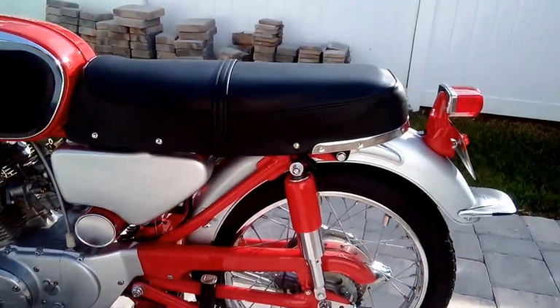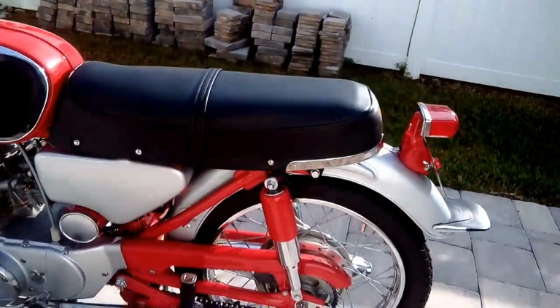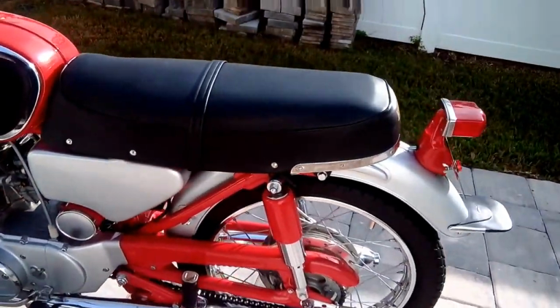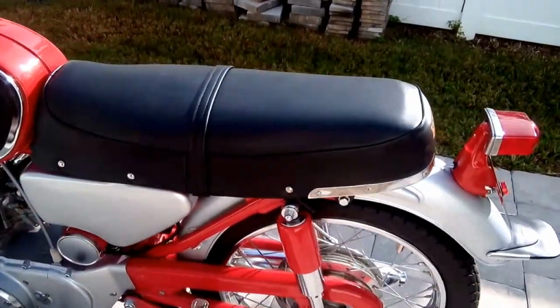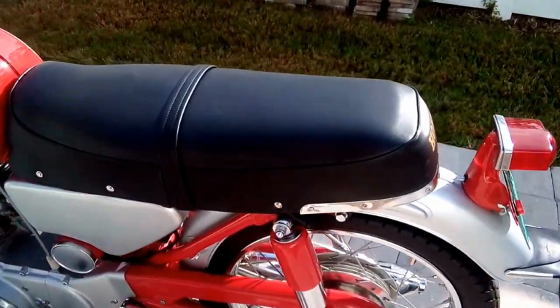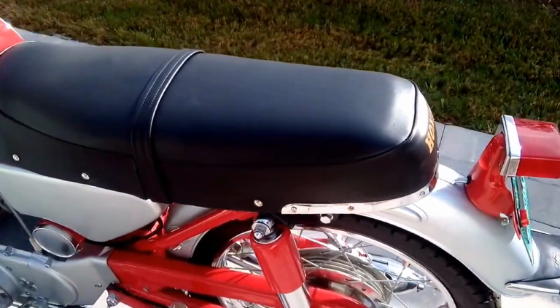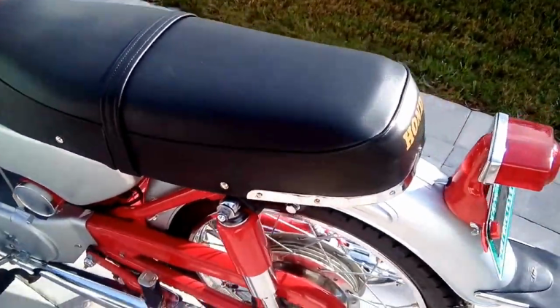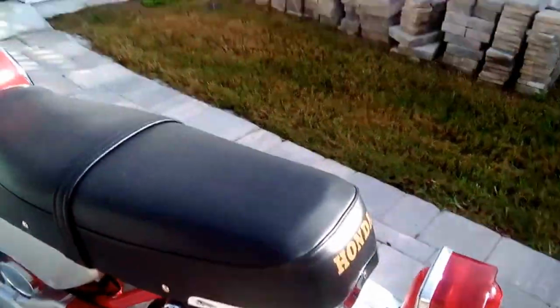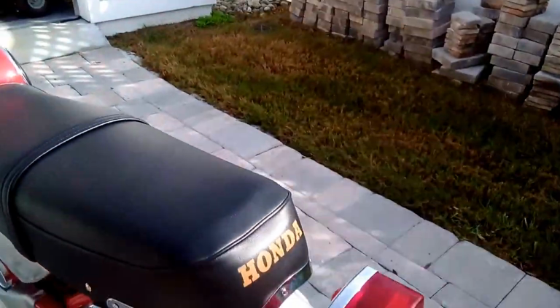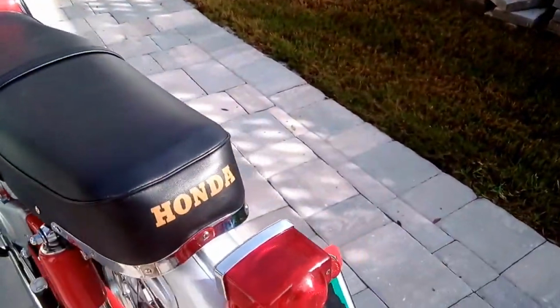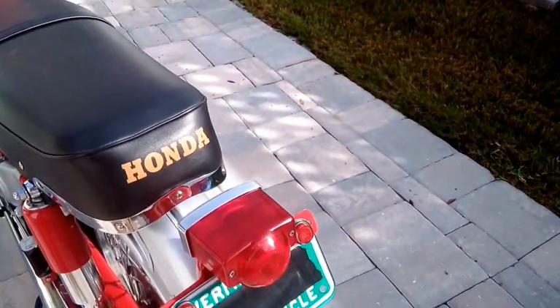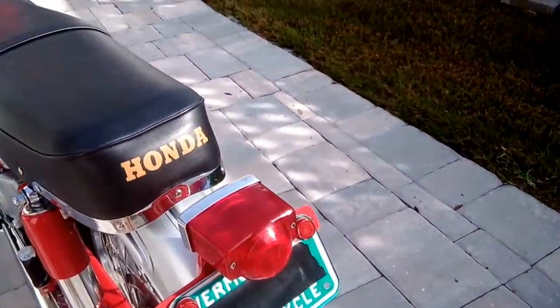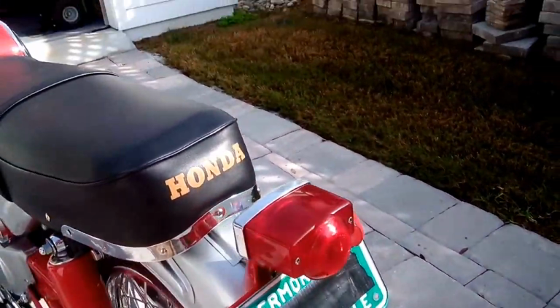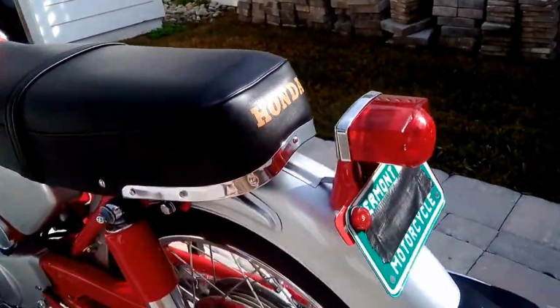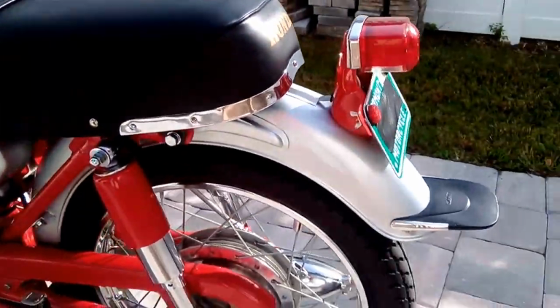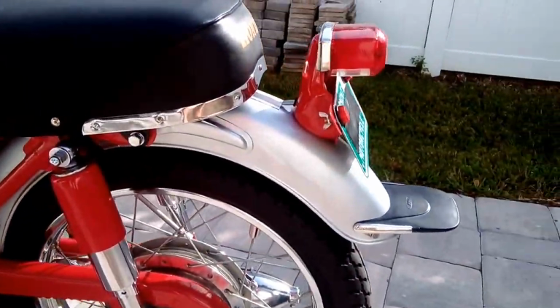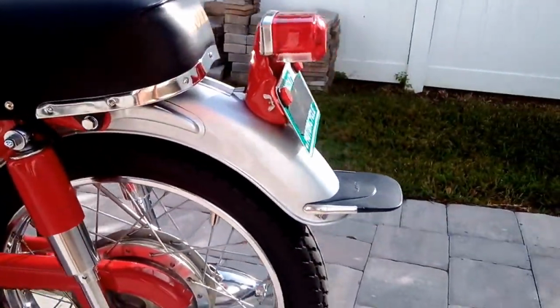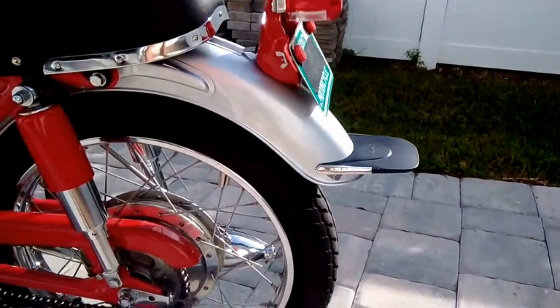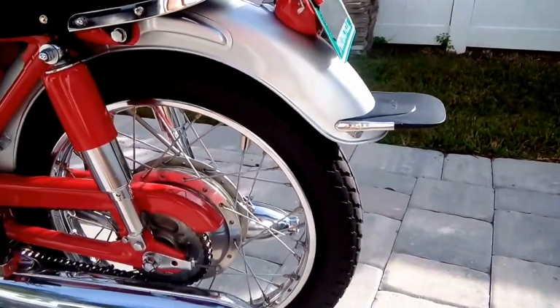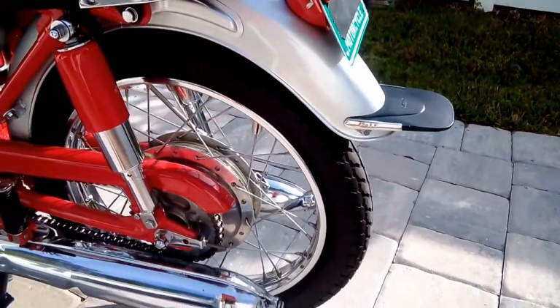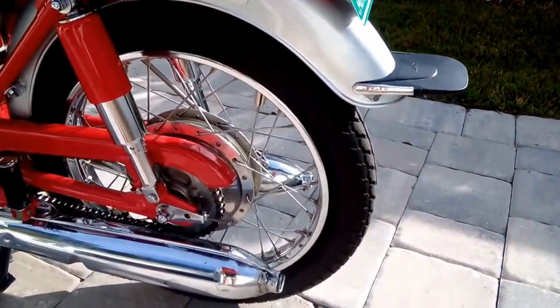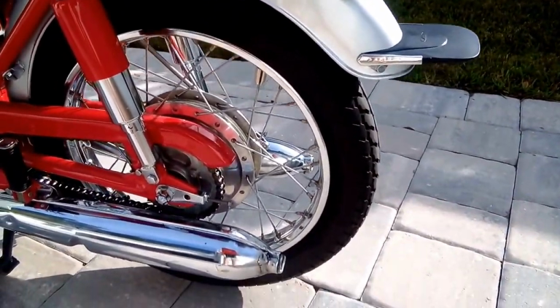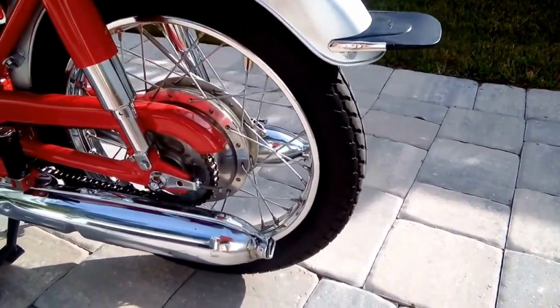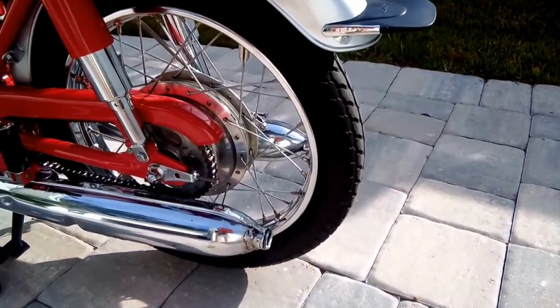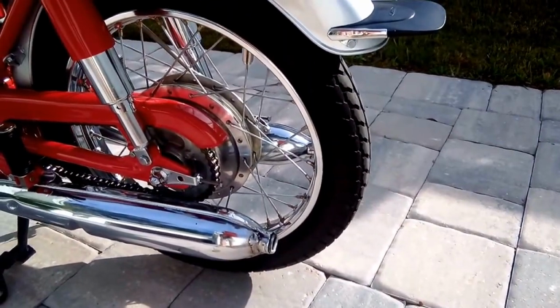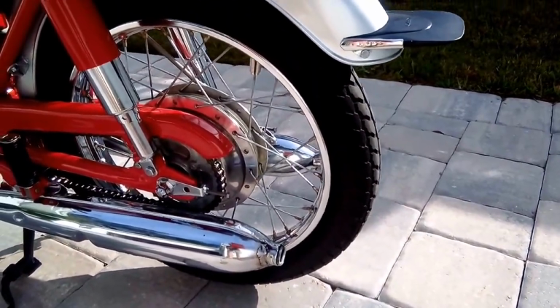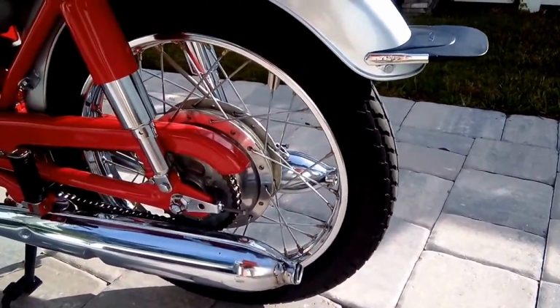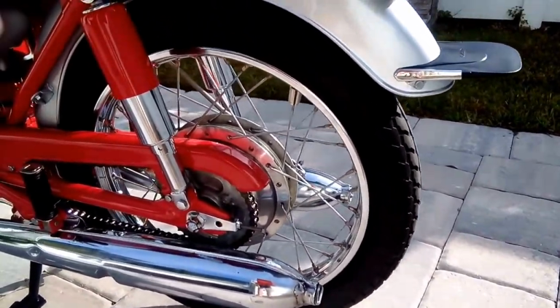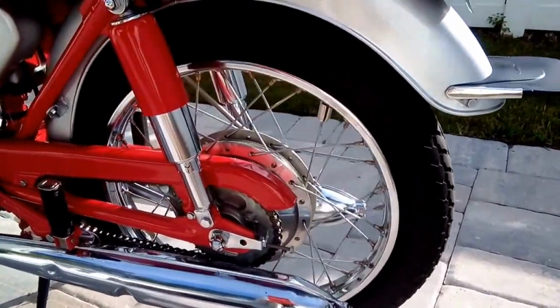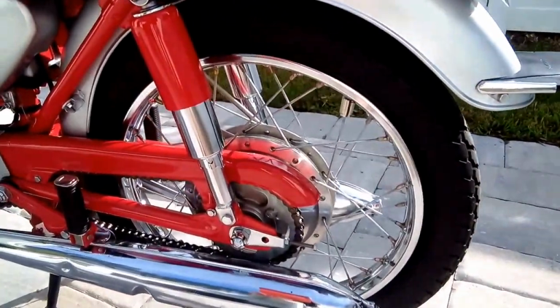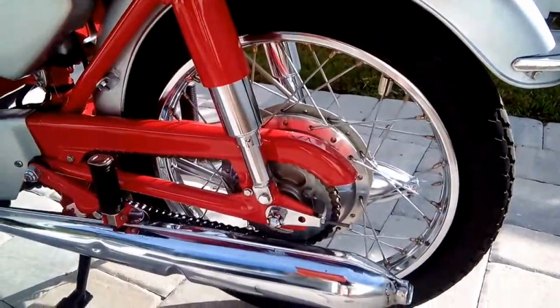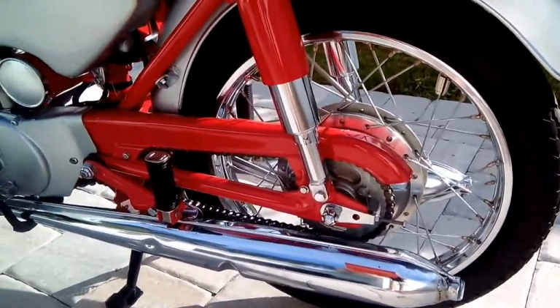The seat's been recovered with a reproduction cover, but it looks beautiful and looks exactly like the original. One little blemish — the left-hand muffler had rusted through and it does have a little ding in it.